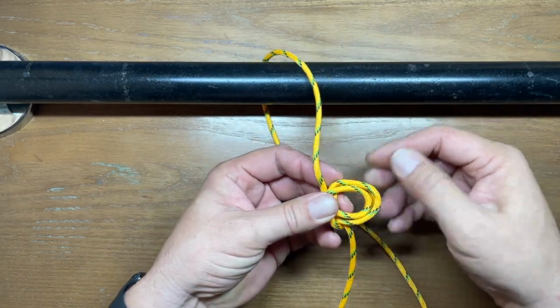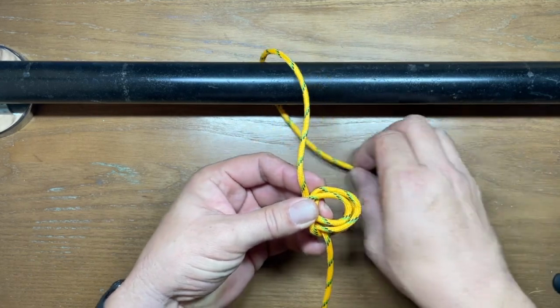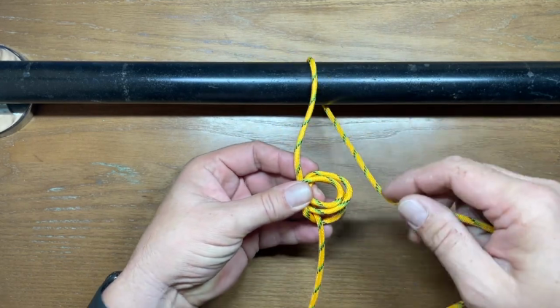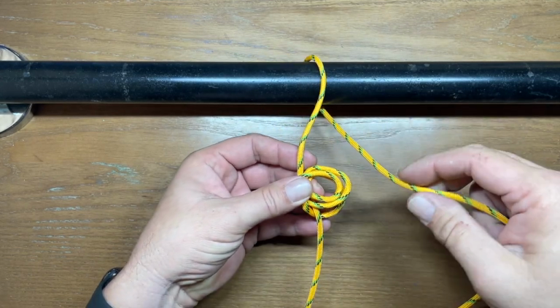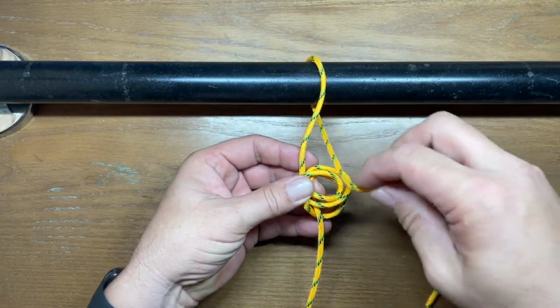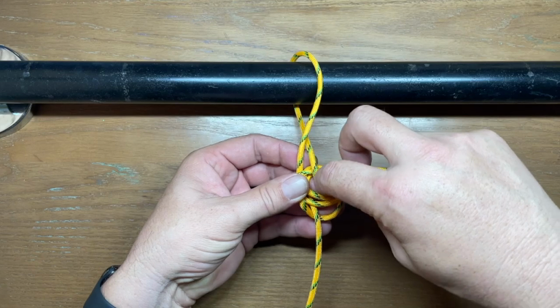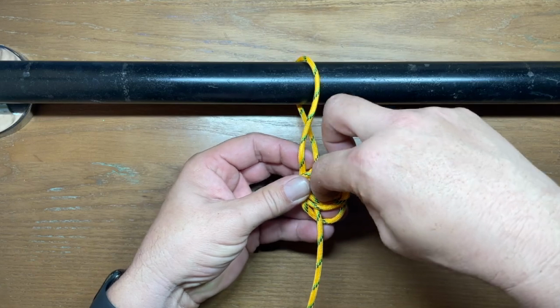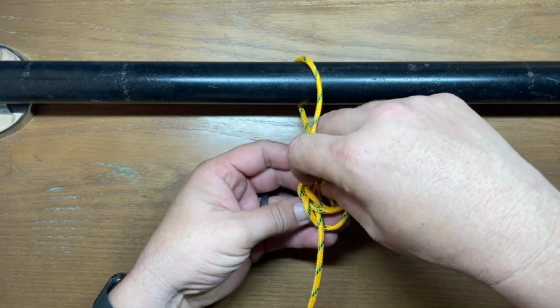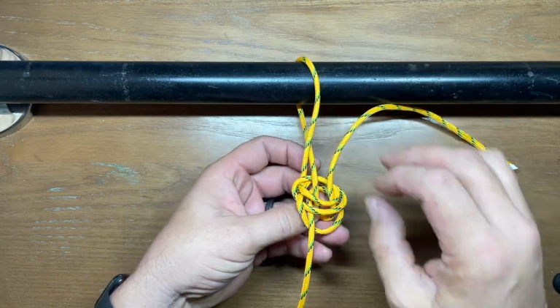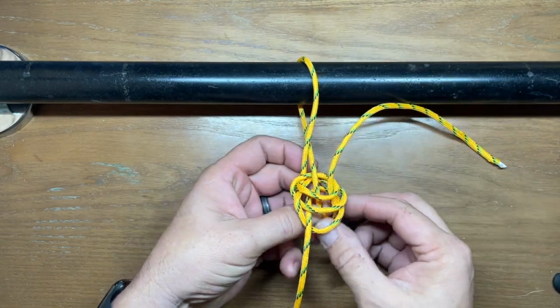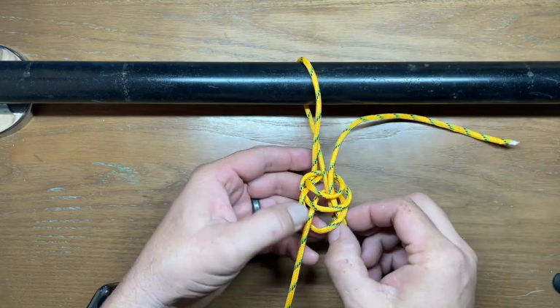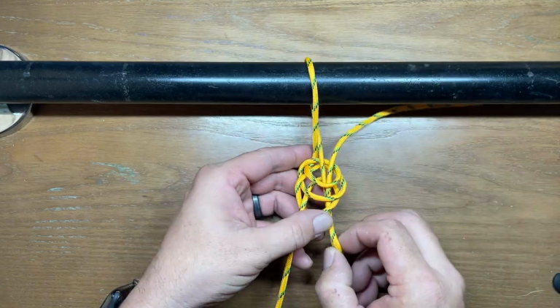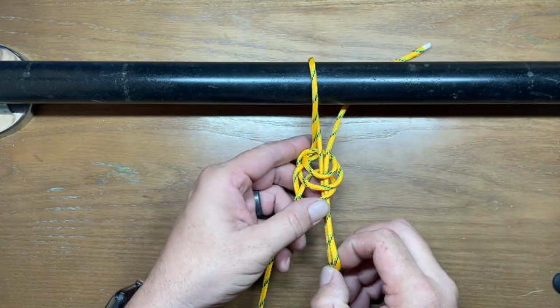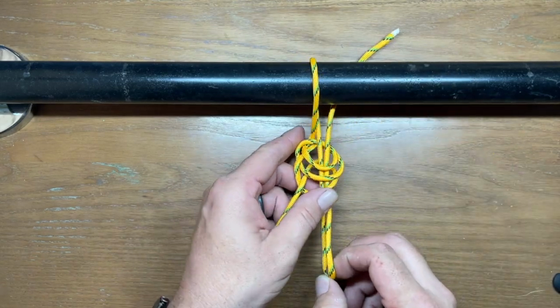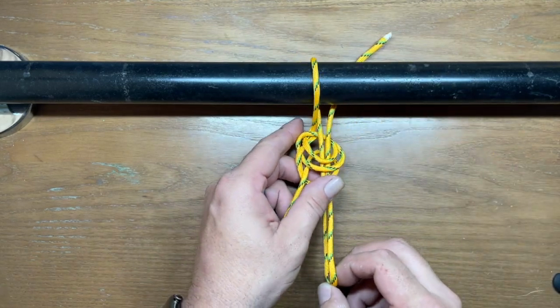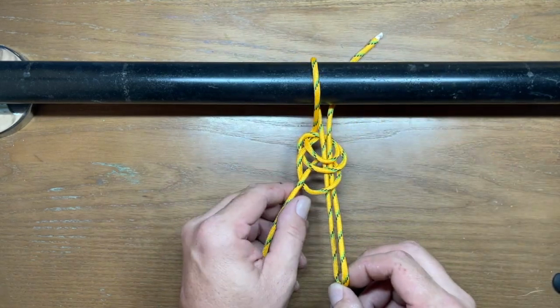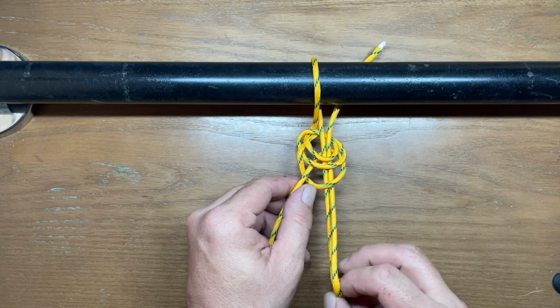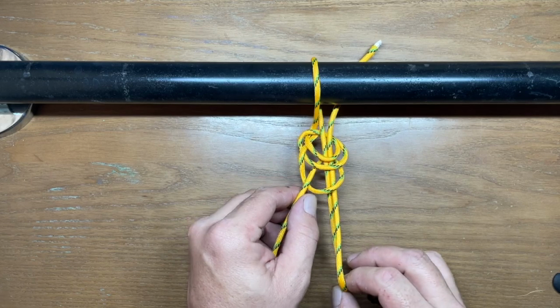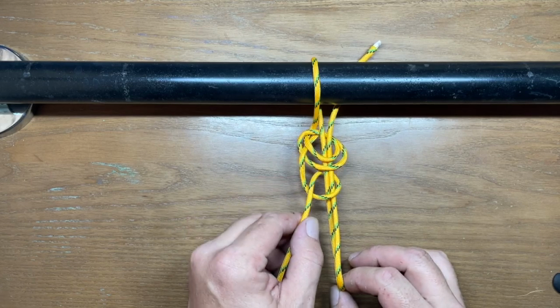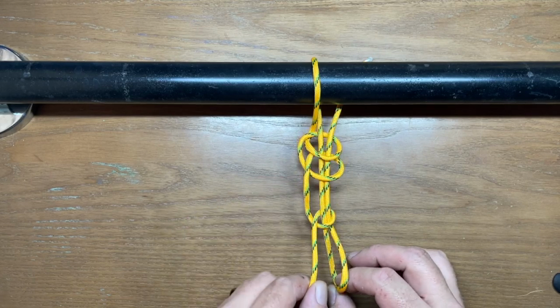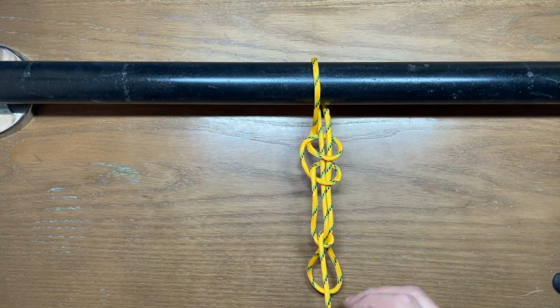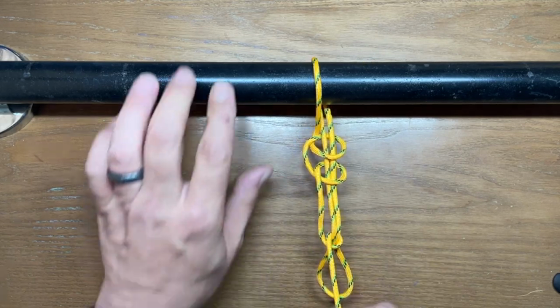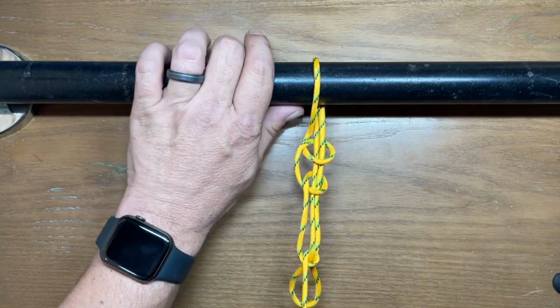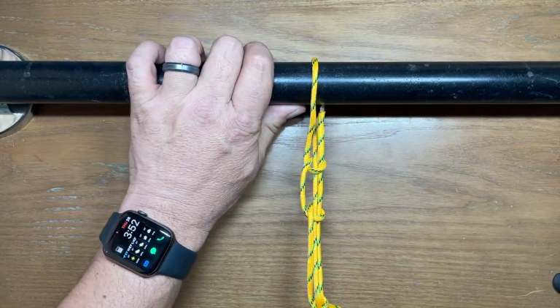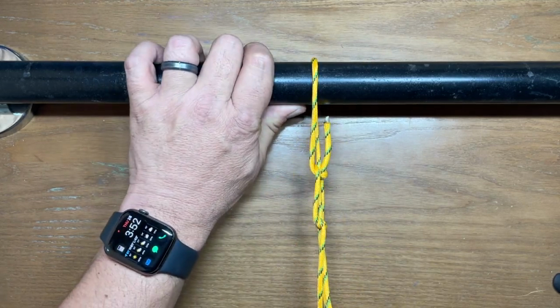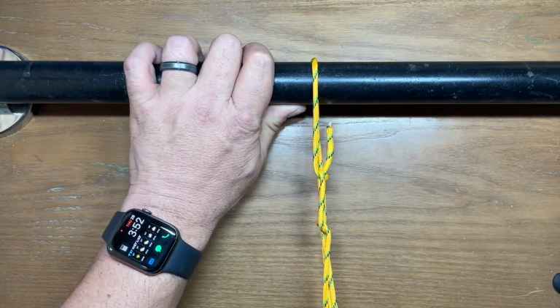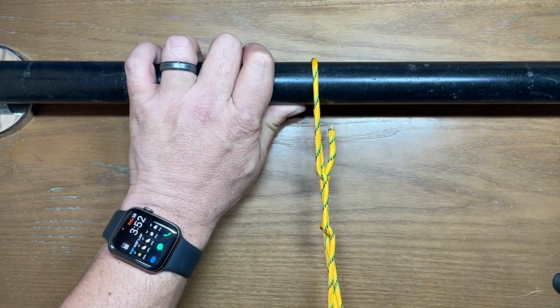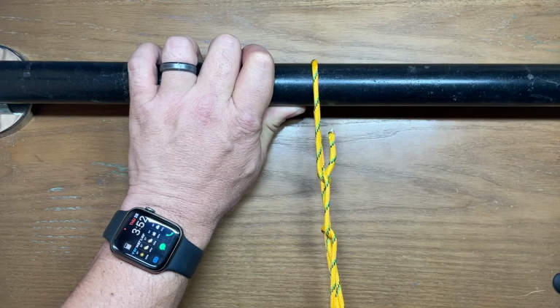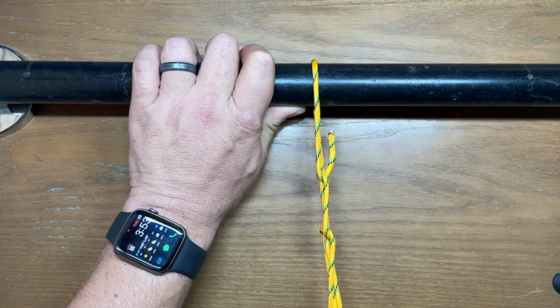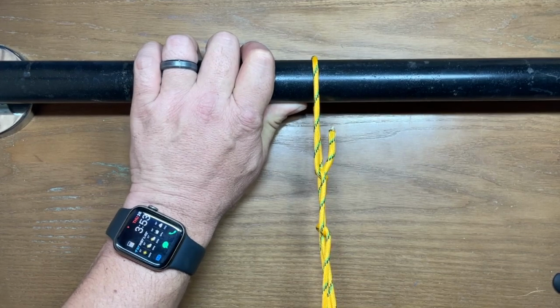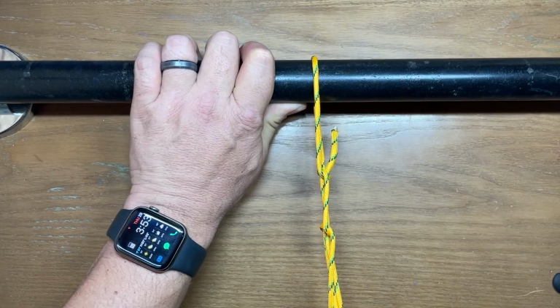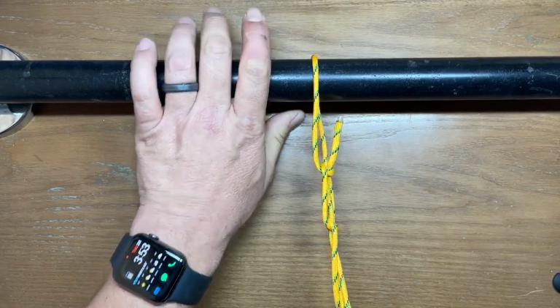Then you're going to take your working end, and you're going to put it through each one of those loops — all three of them. Then once you get it pushed through, all you've got to do is pull out on this end, and that has created your temporary towing hitch.